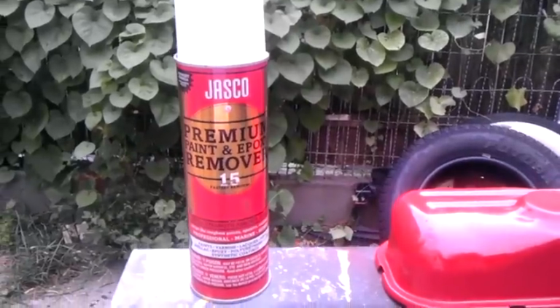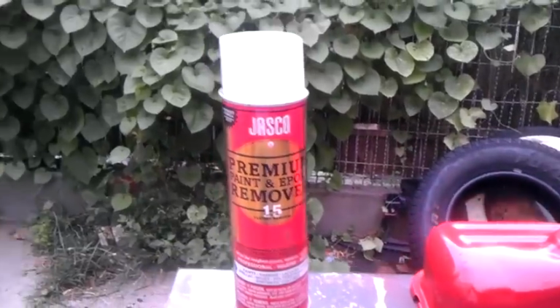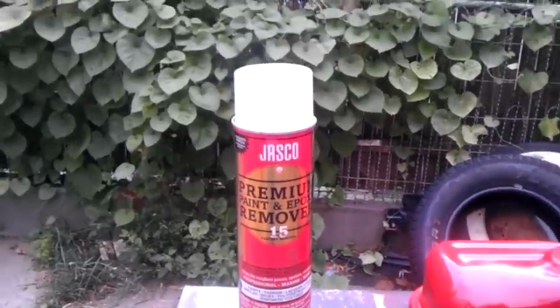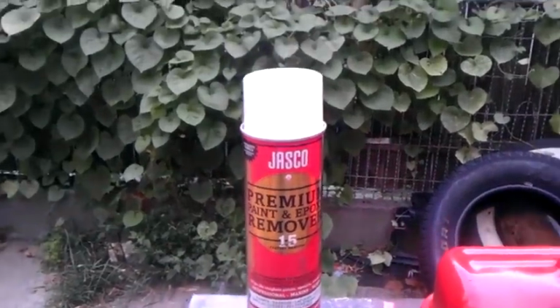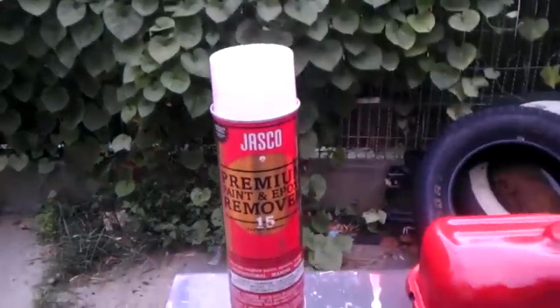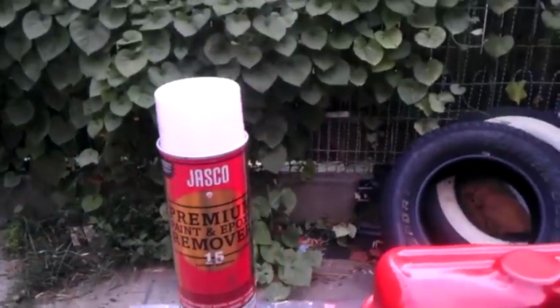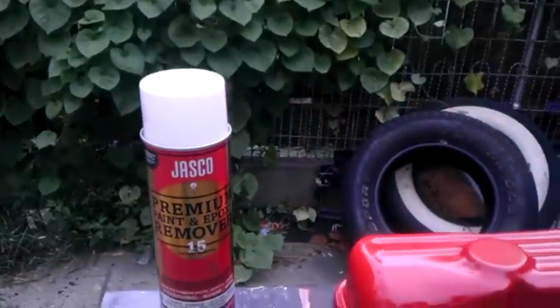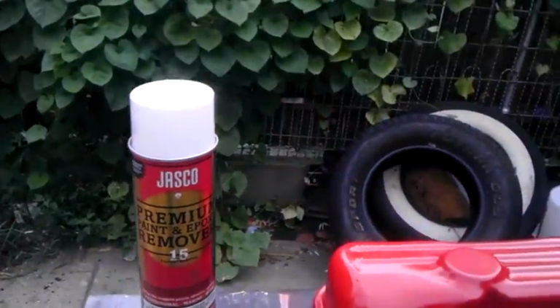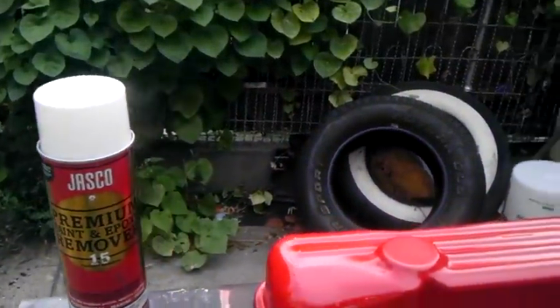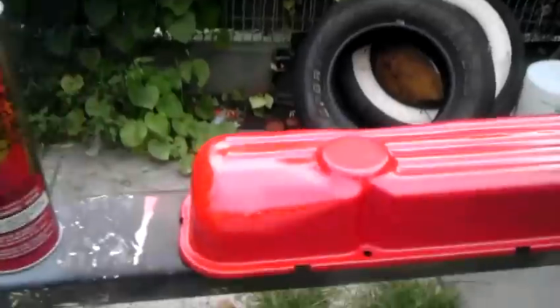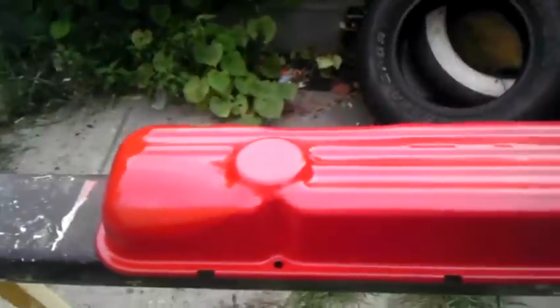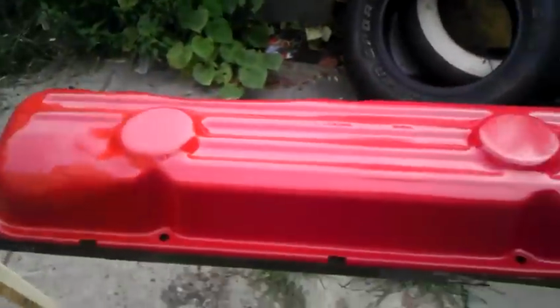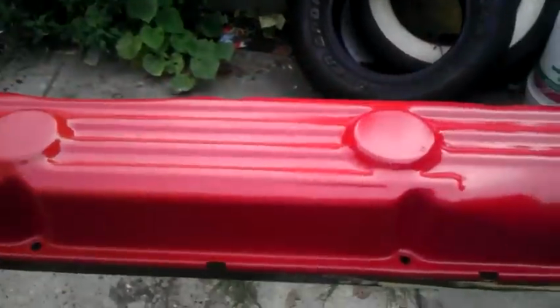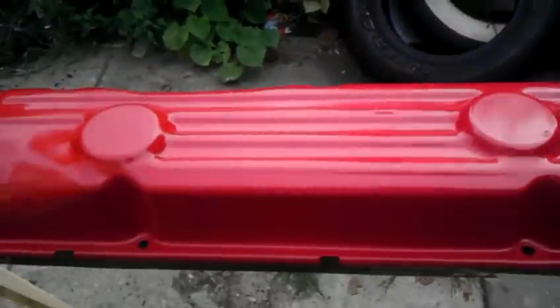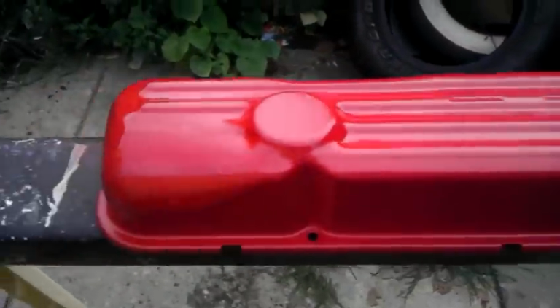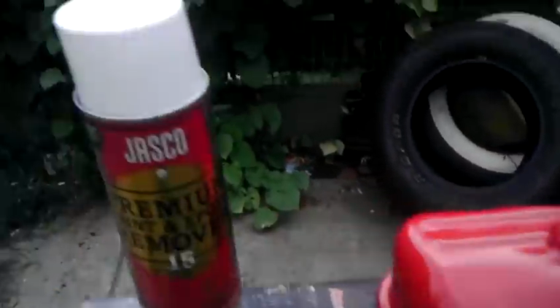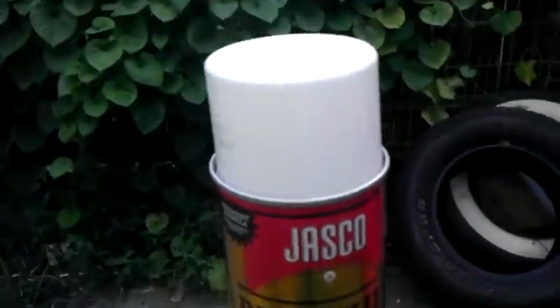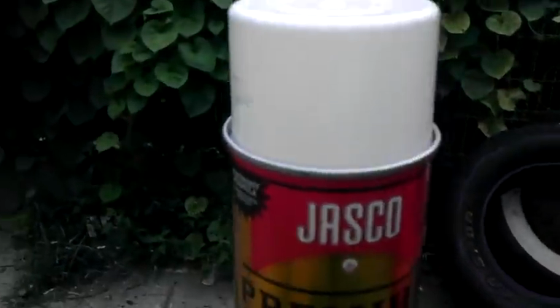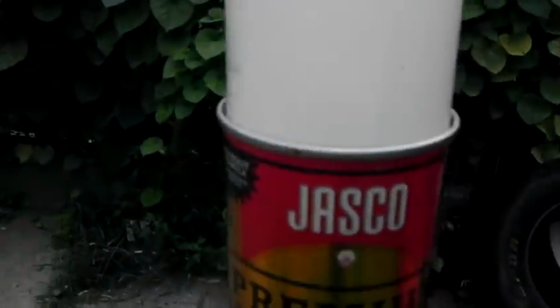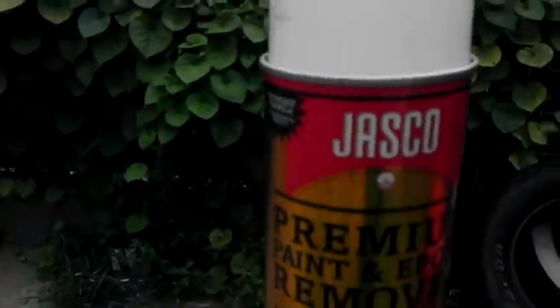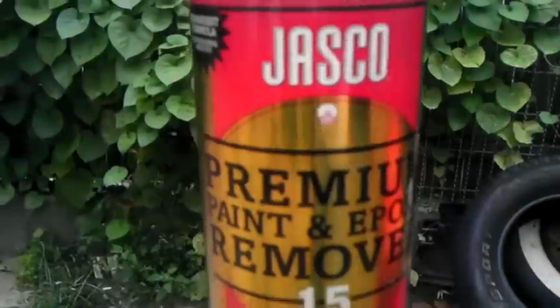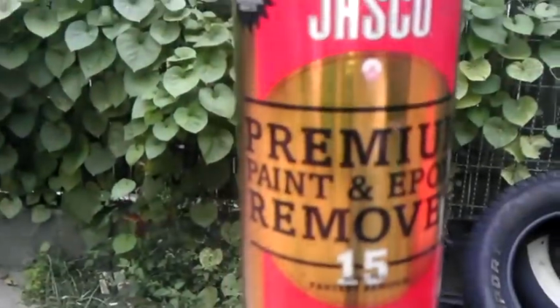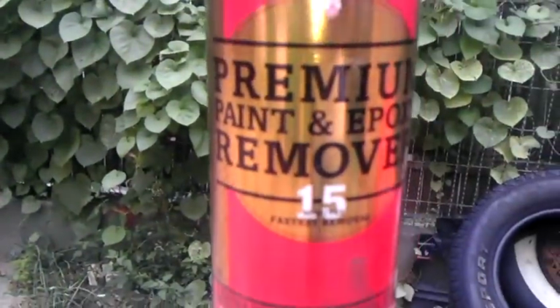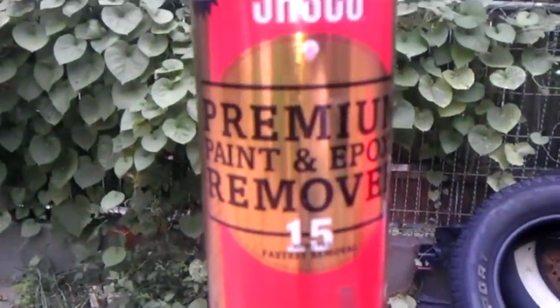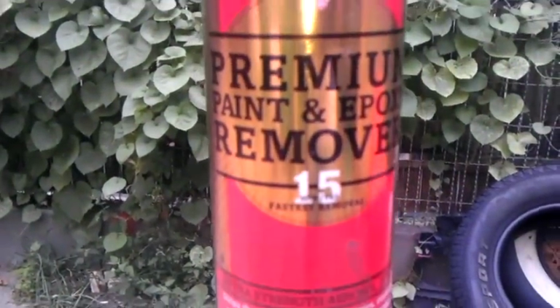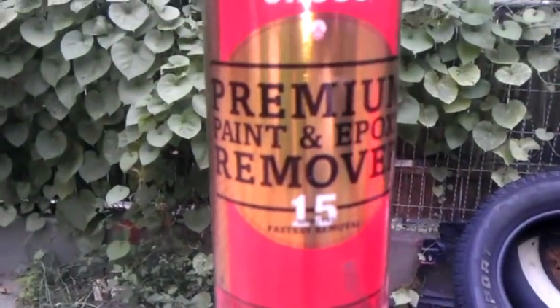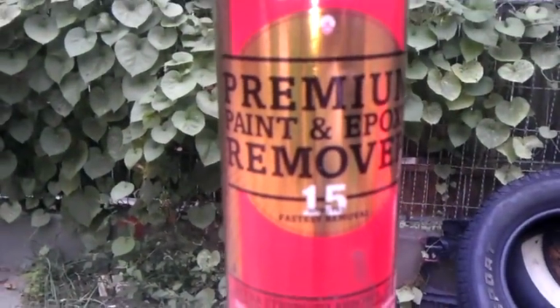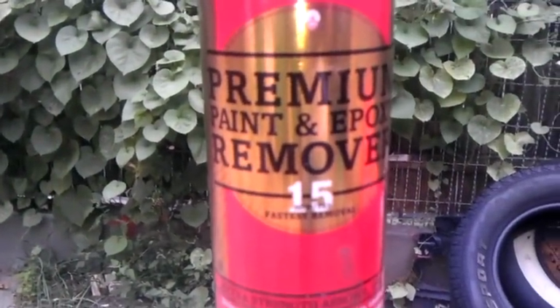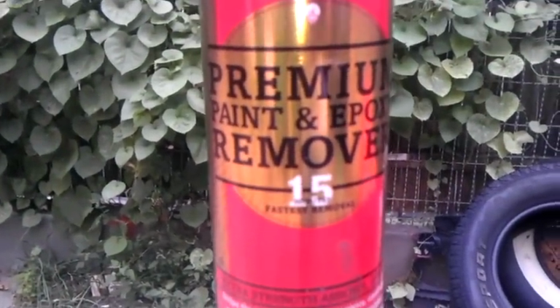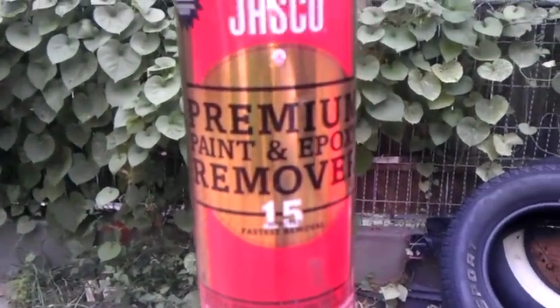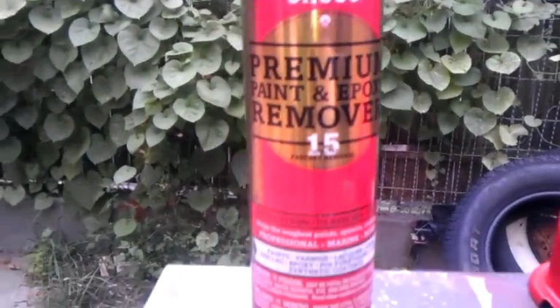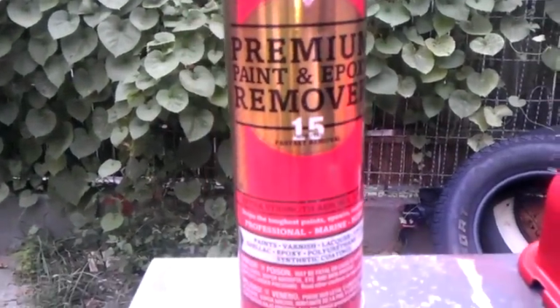The purpose of this video is in regards to my 455 Stage 1 Regal's valve covers. This is the product from Pep Boys. This was roughly, I think, under $4 for the complete can.